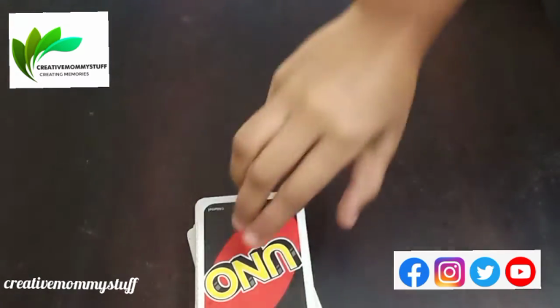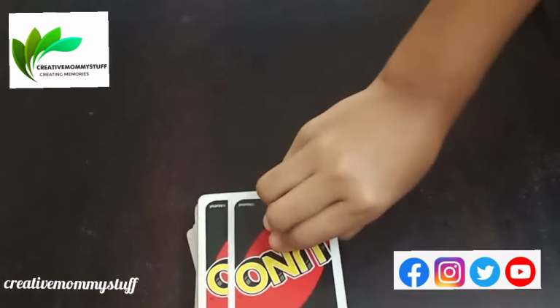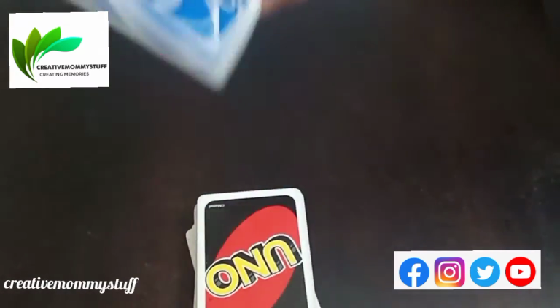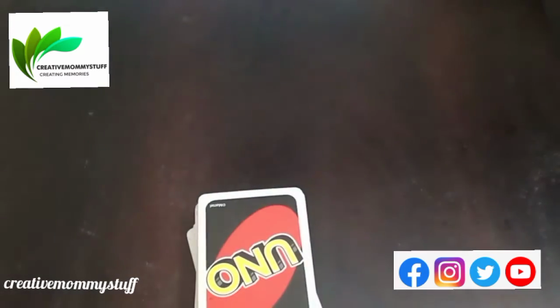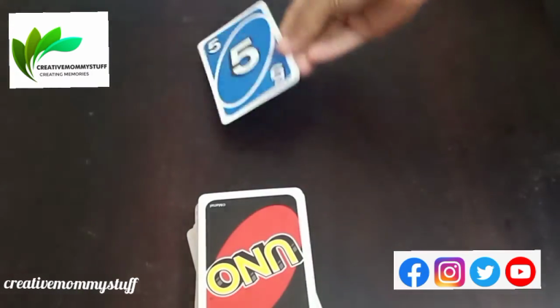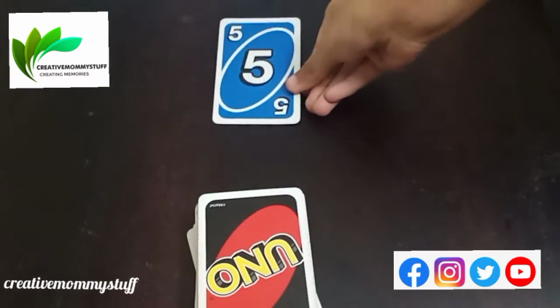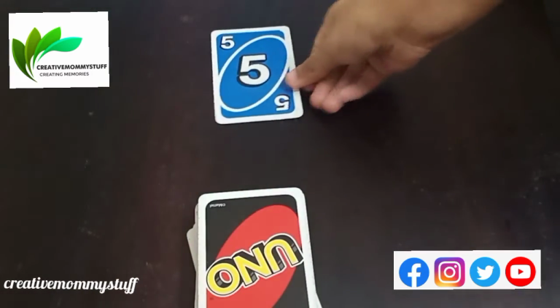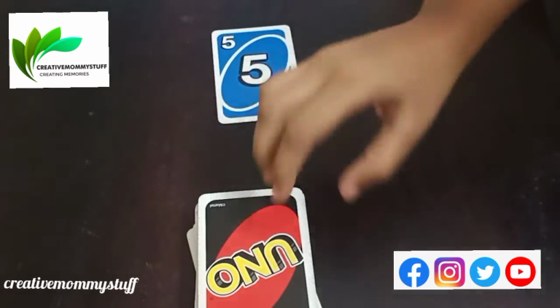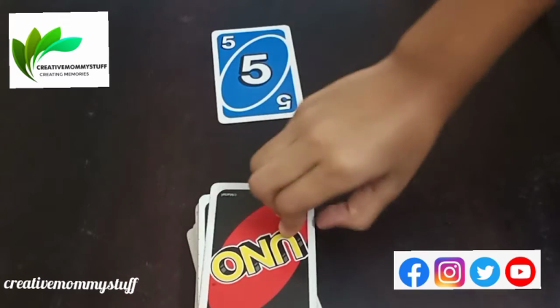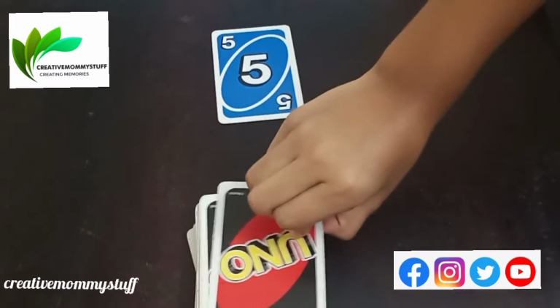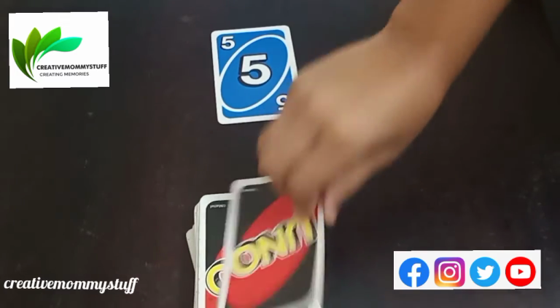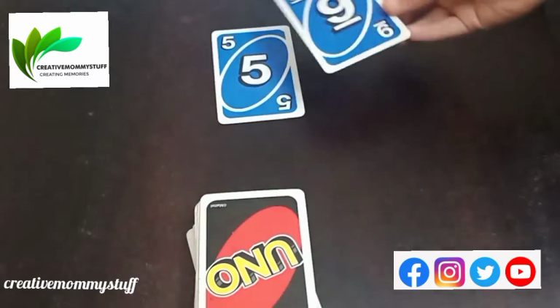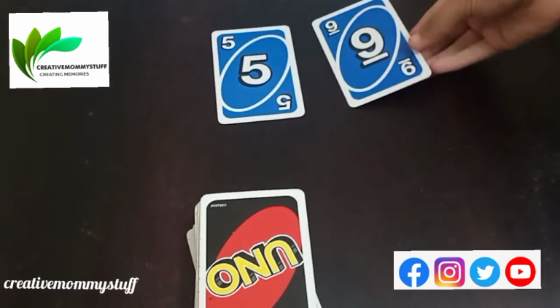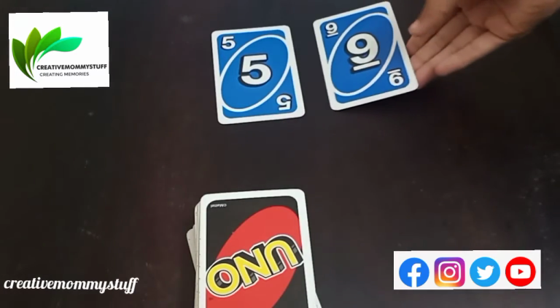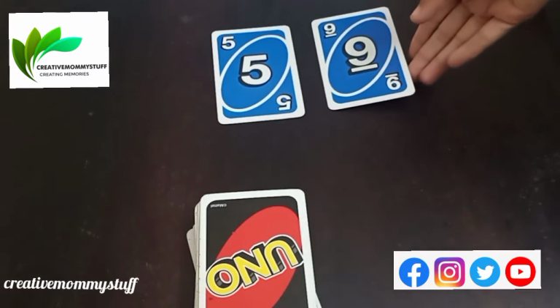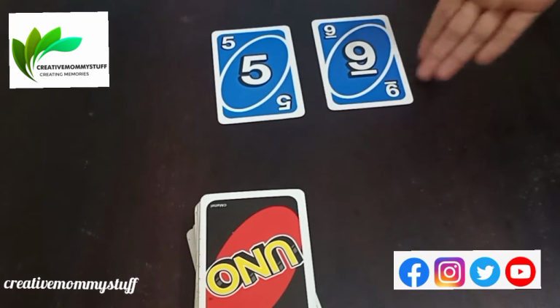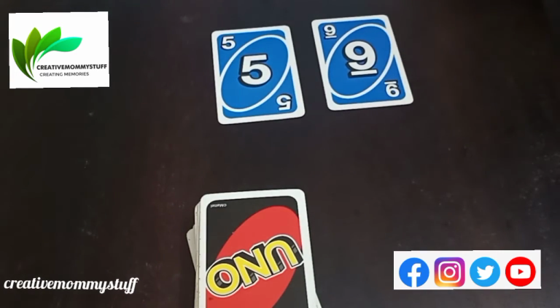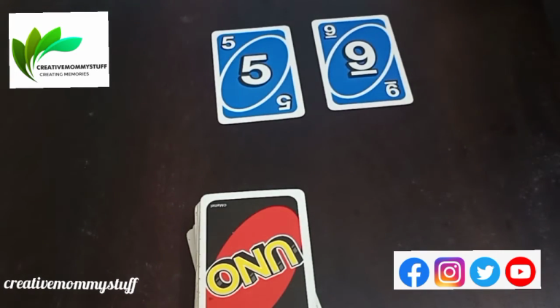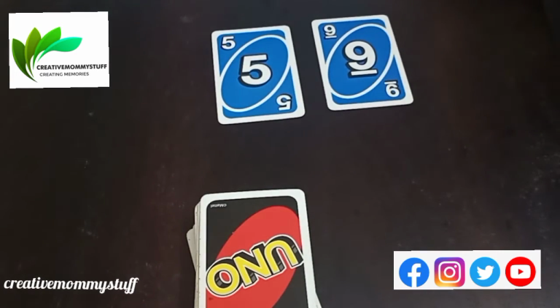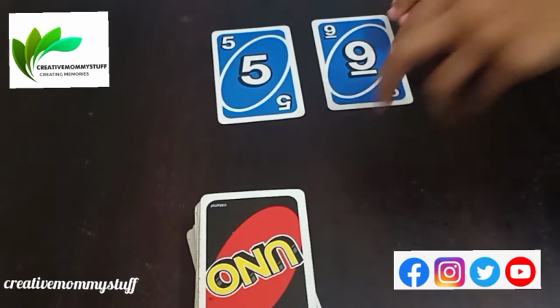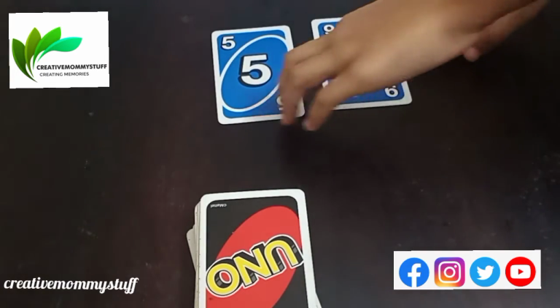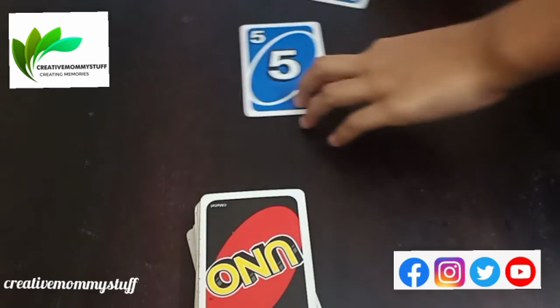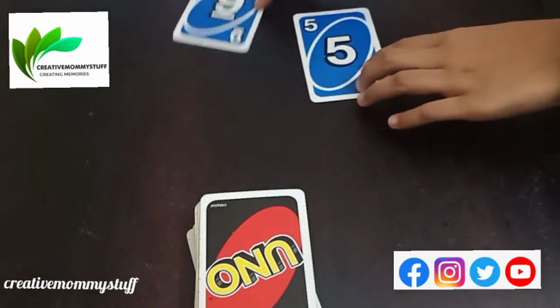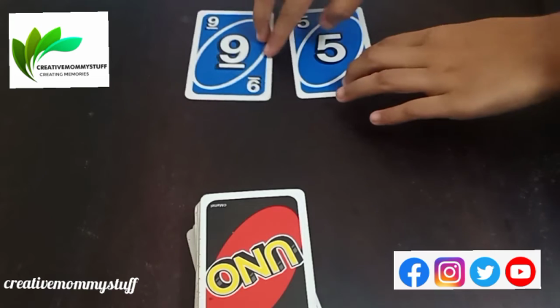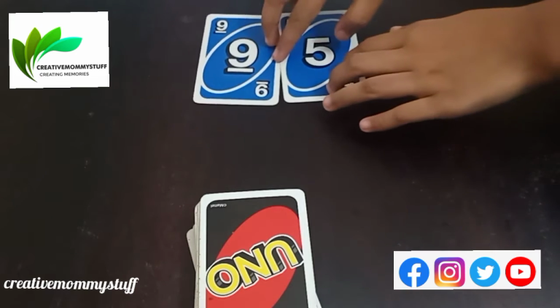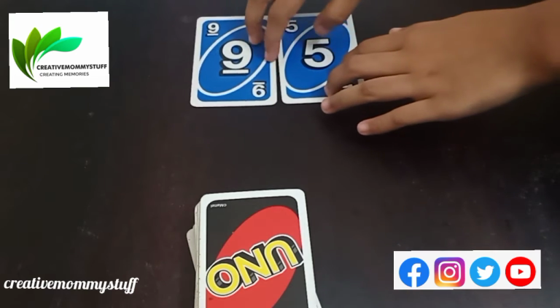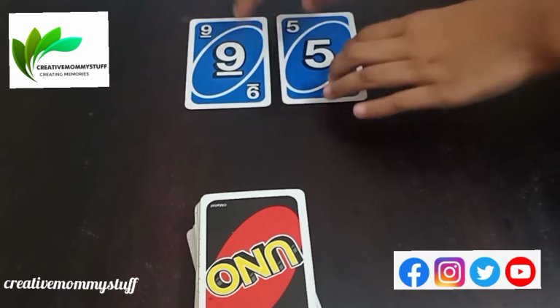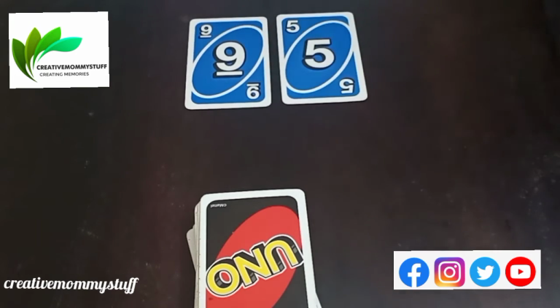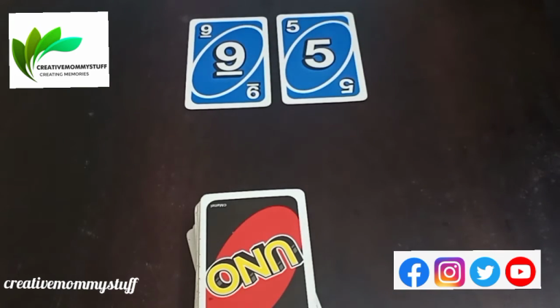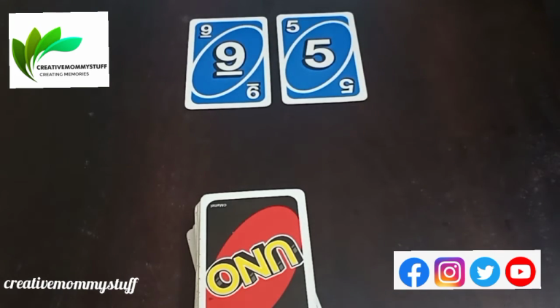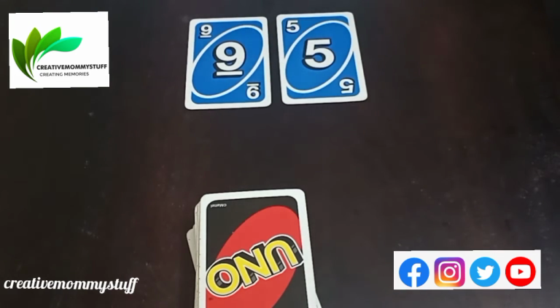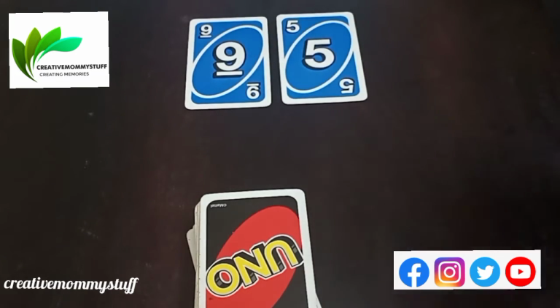Next, let's try one more. 5, 9 — so 95 is the biggest number.